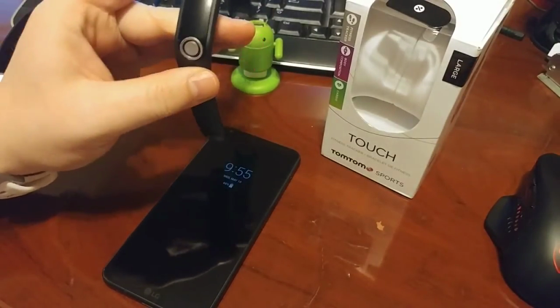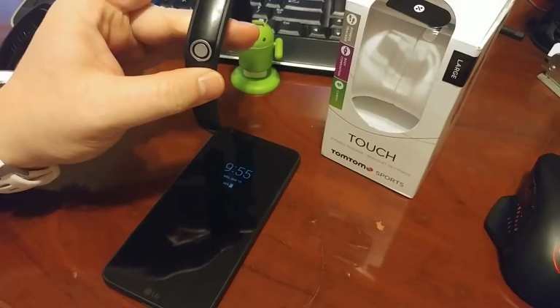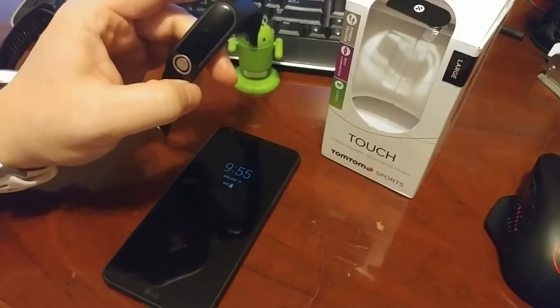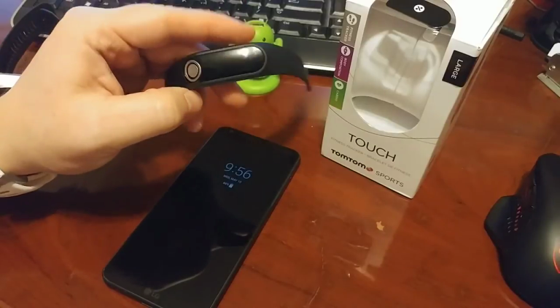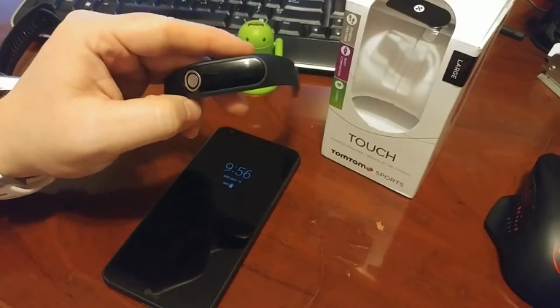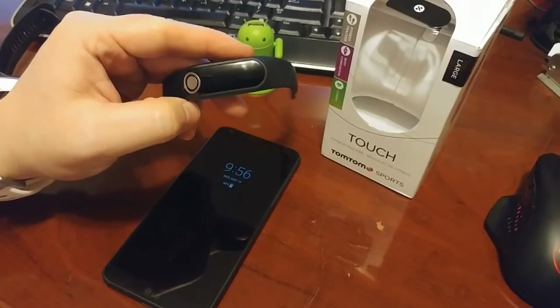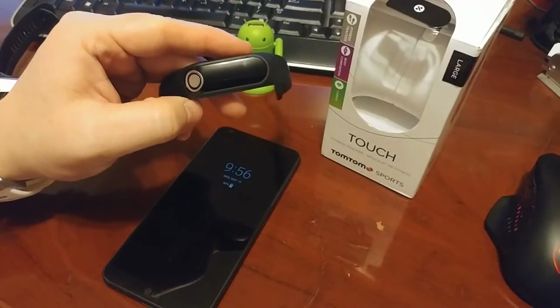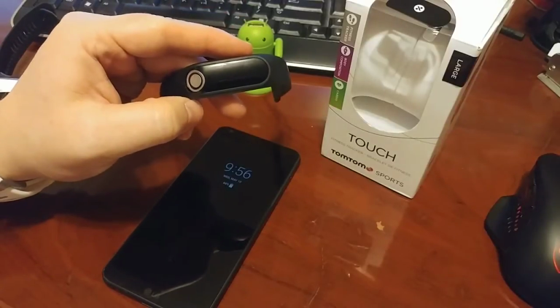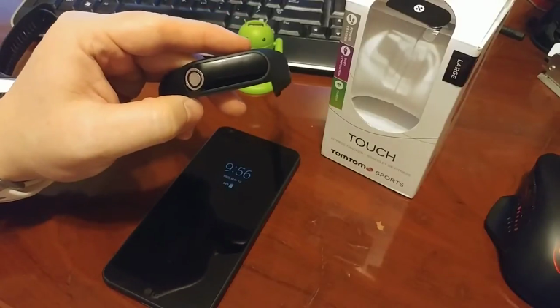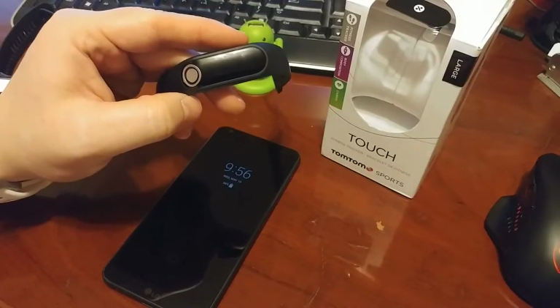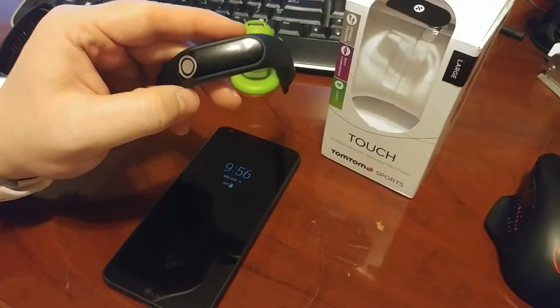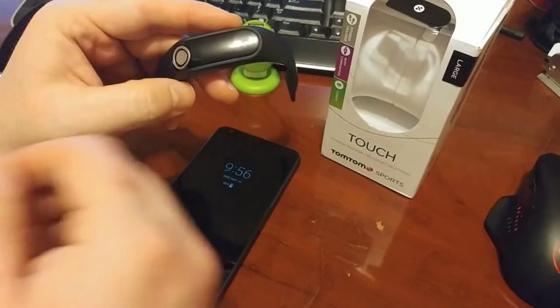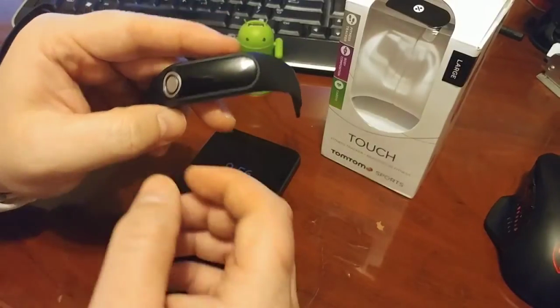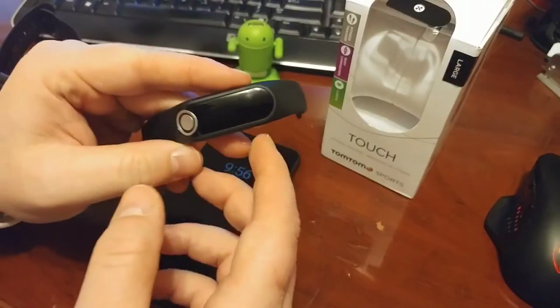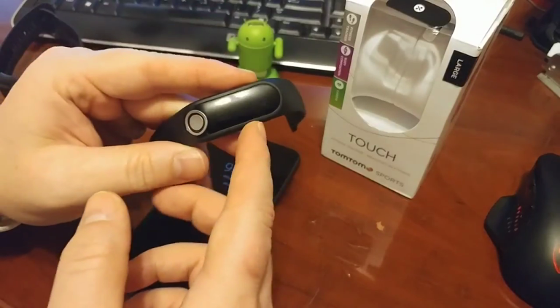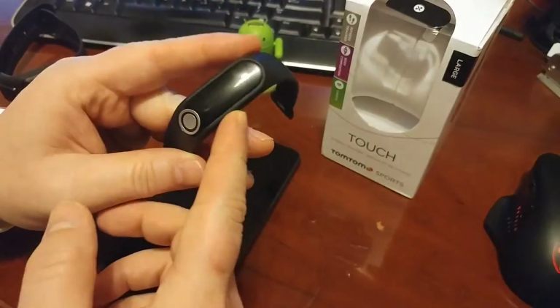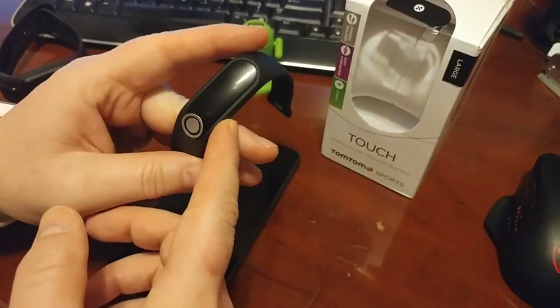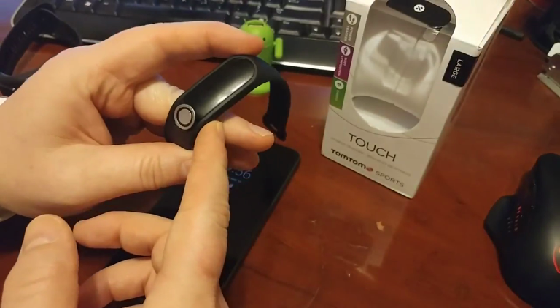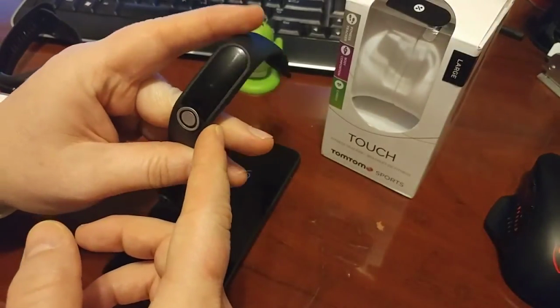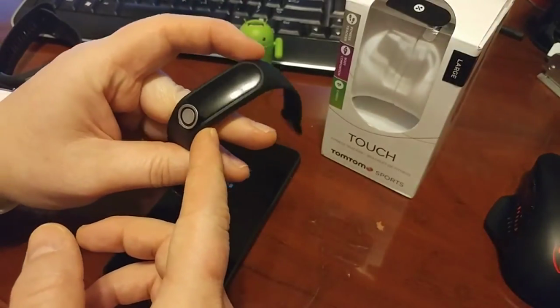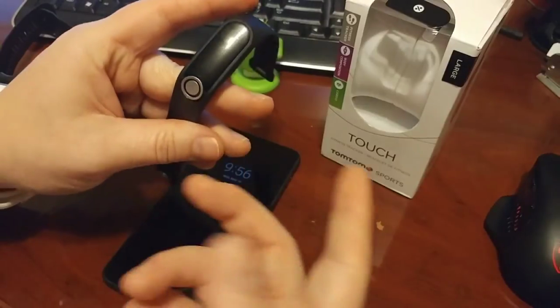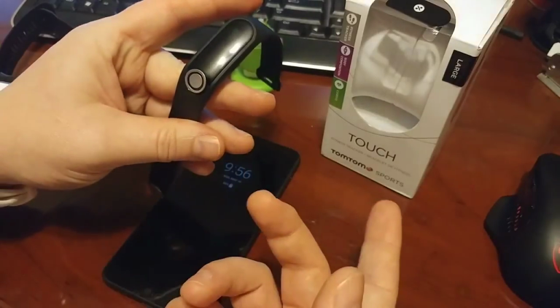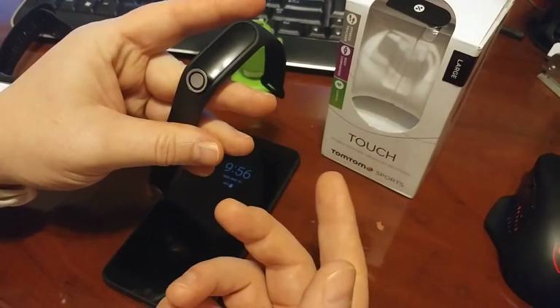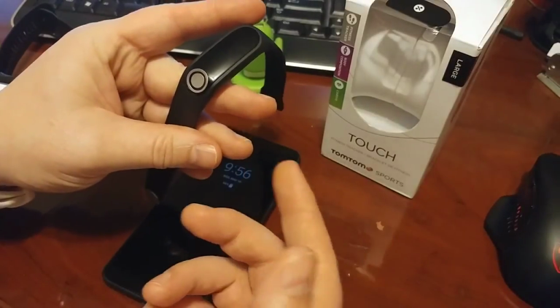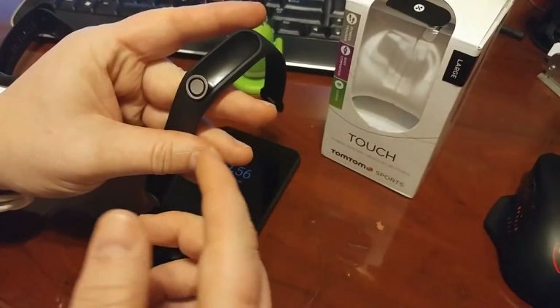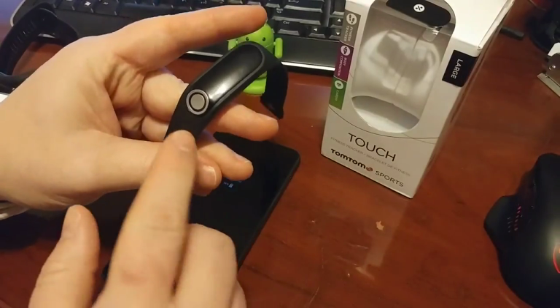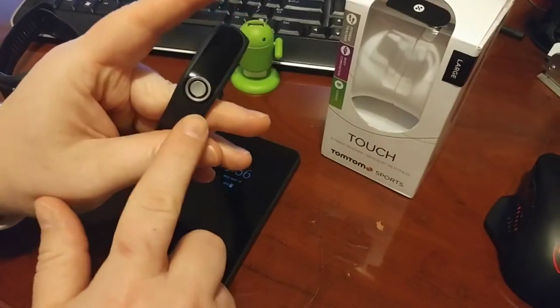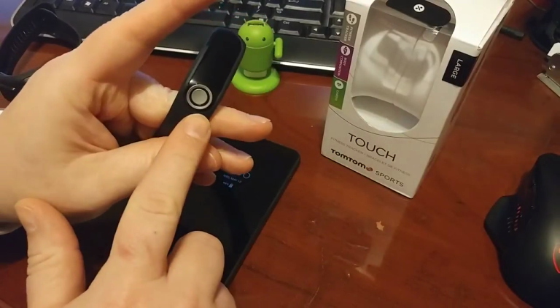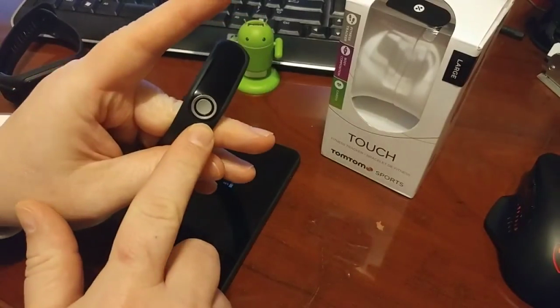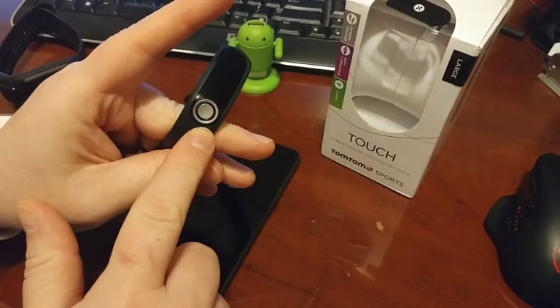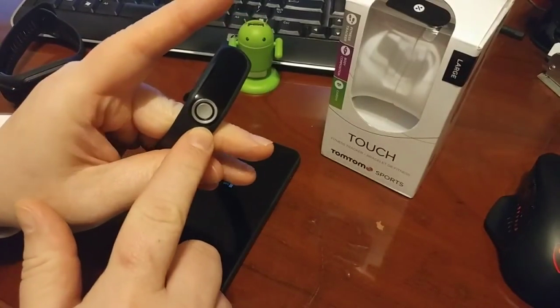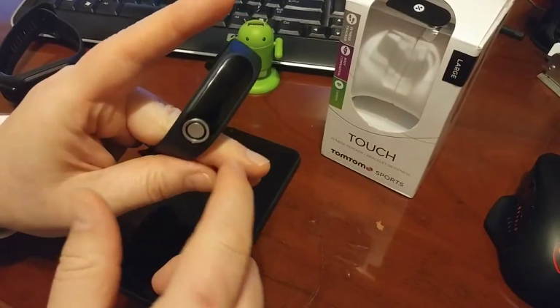I think it's $190 when you buy it here in Canada. And it looks very similar to the Fitbit Alta, if you're familiar with that, except that it has this little button here in the front.